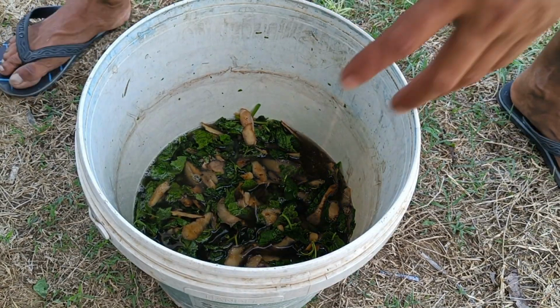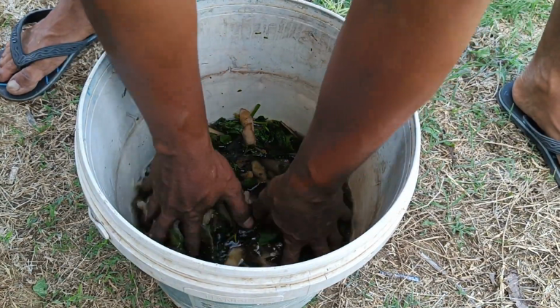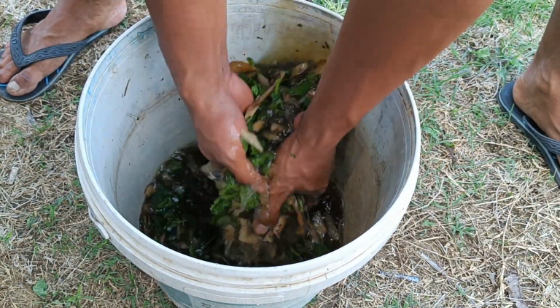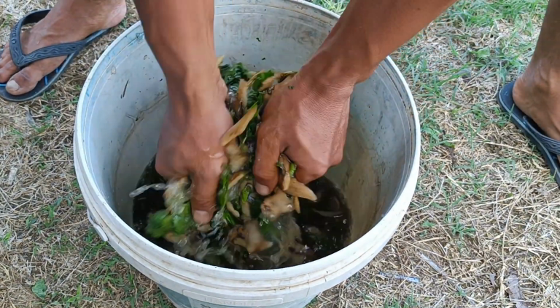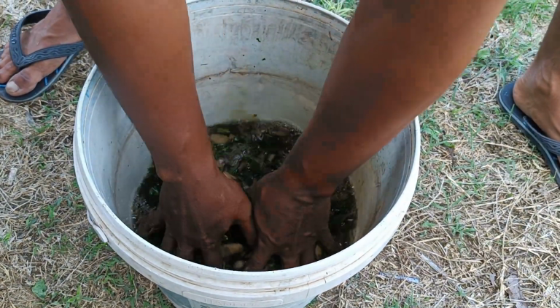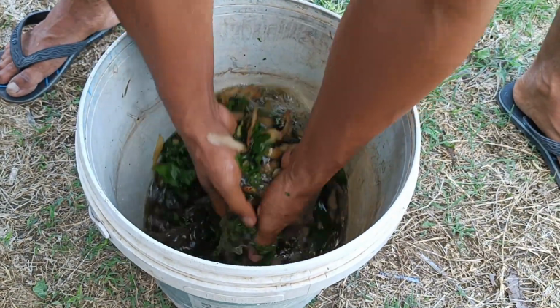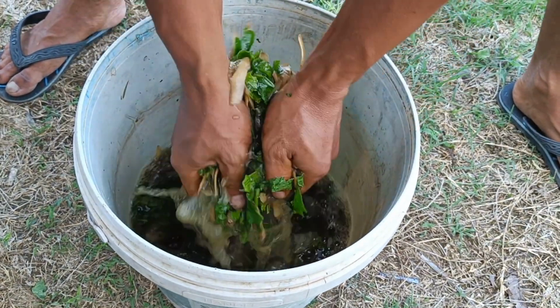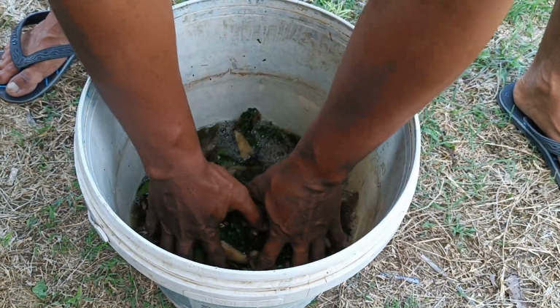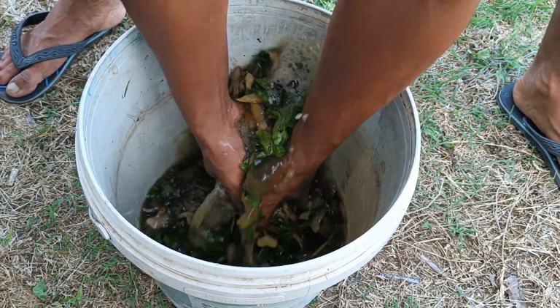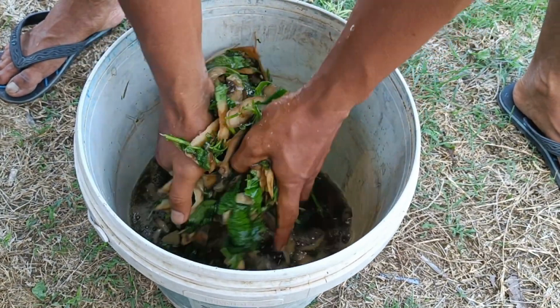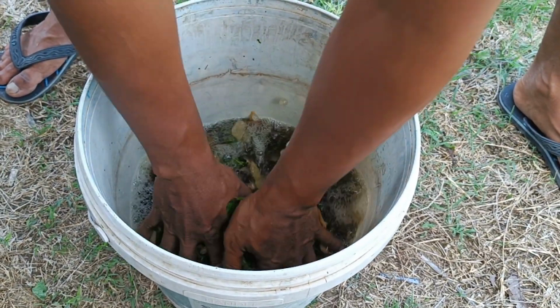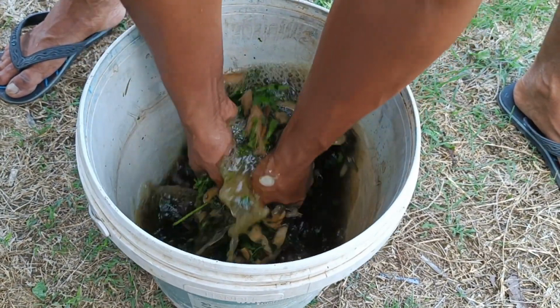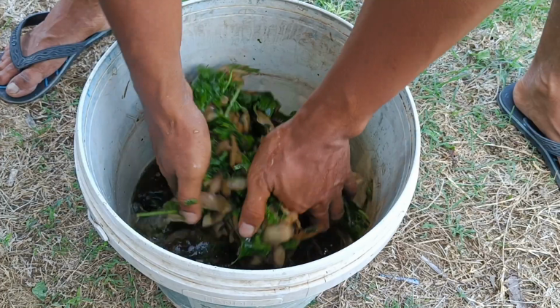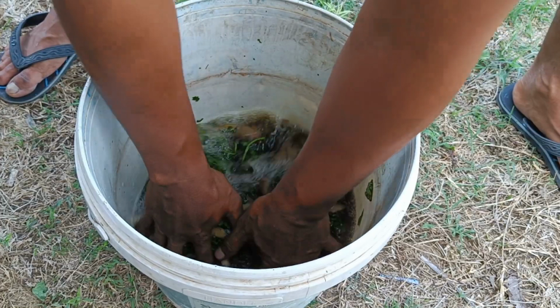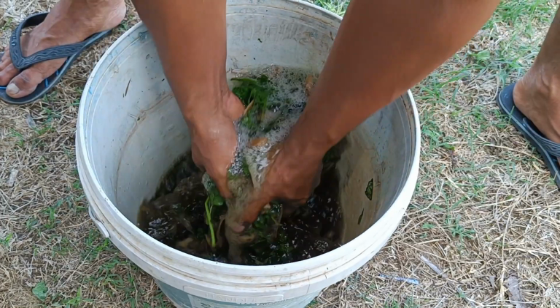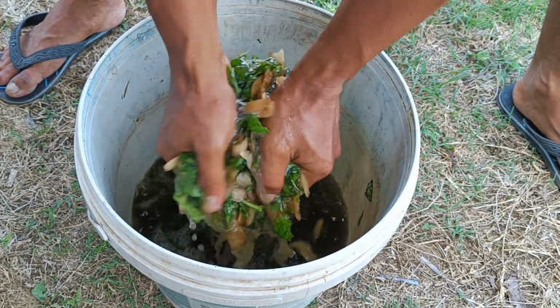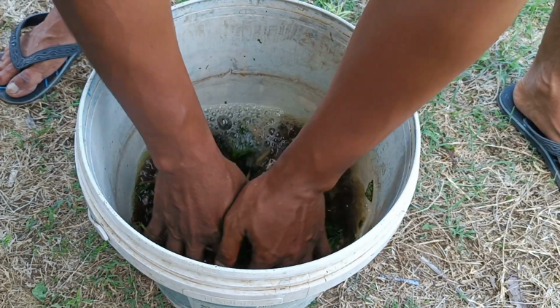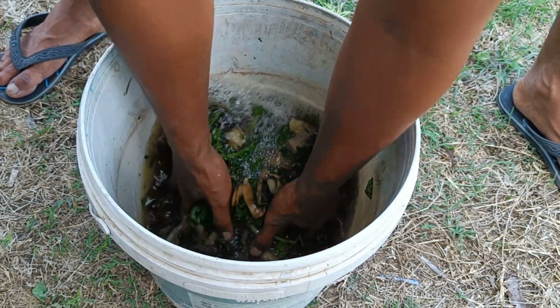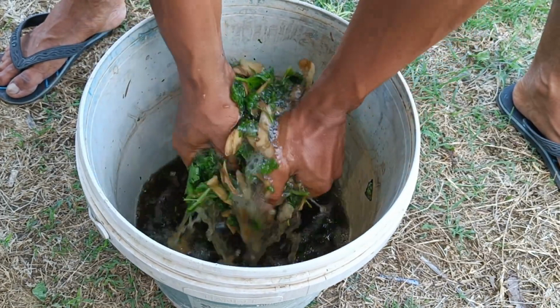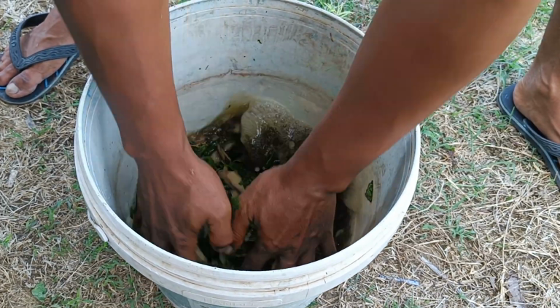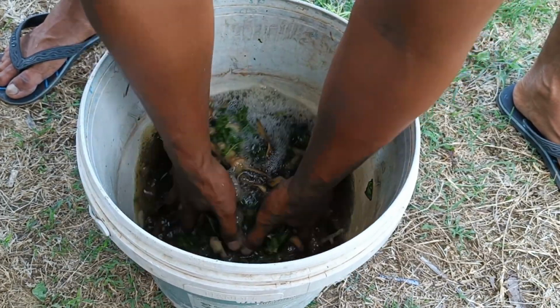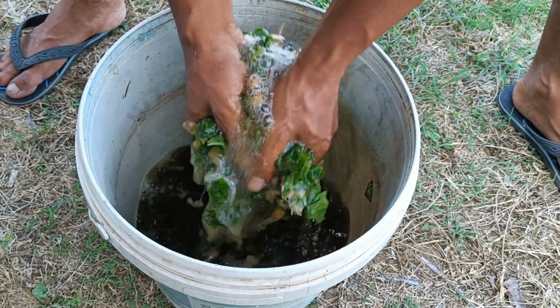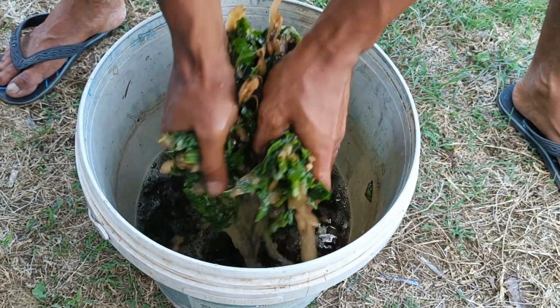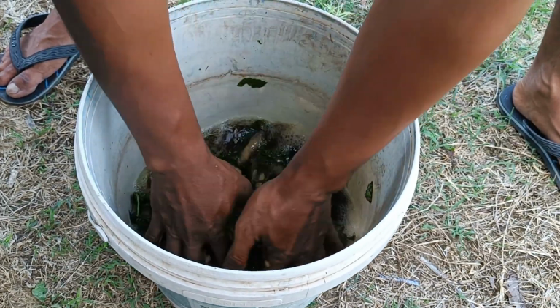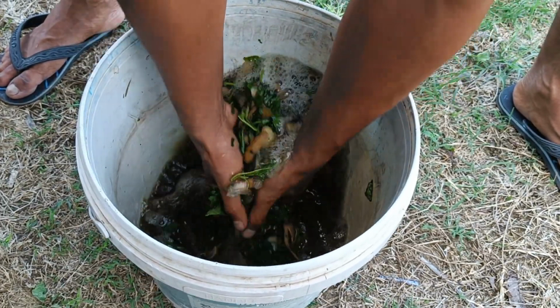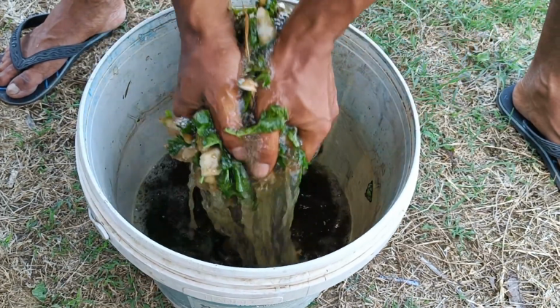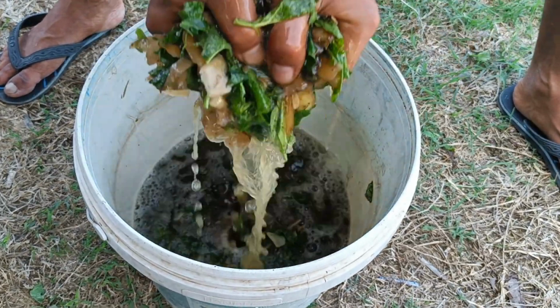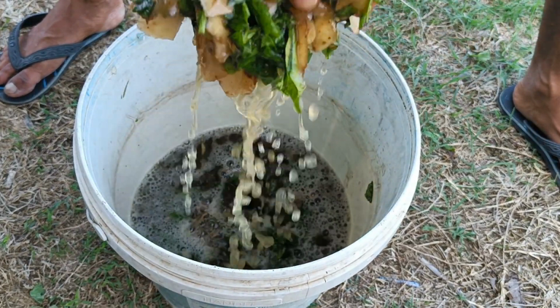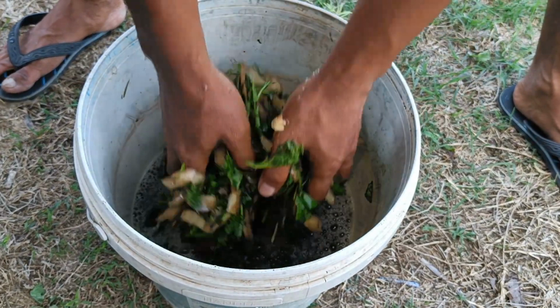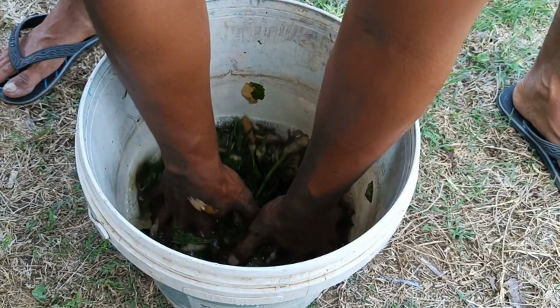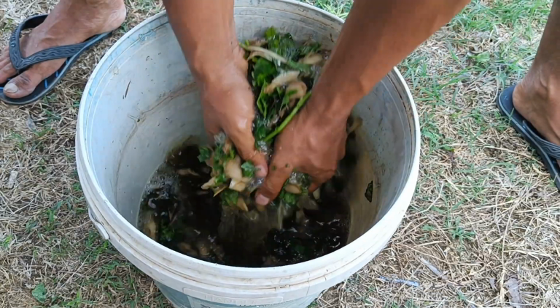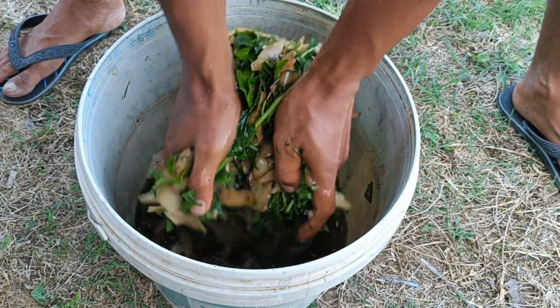As a fertilizer powder, roast potato peels until dry, then grind them into a fine powder. This powder is rich in potassium, phosphorus, and magnesium and can be sprinkled directly on the soil or dissolved in water.